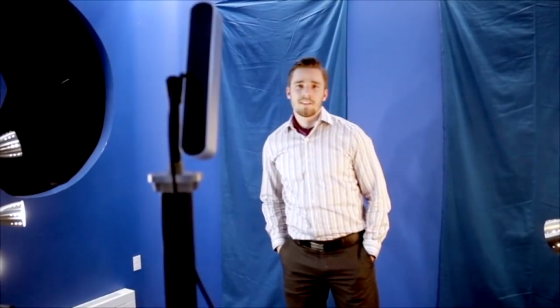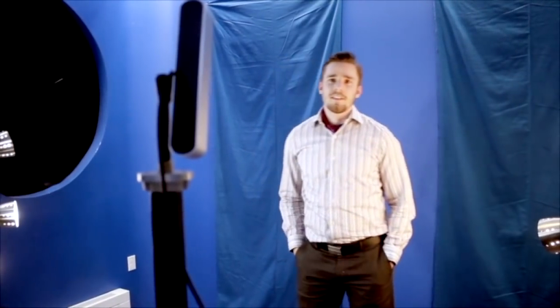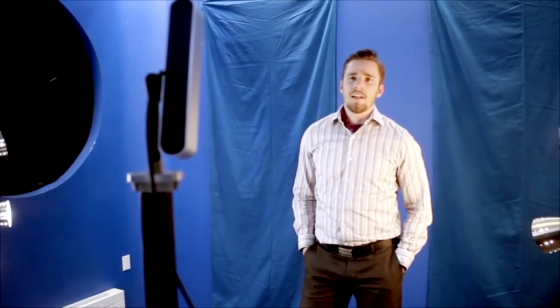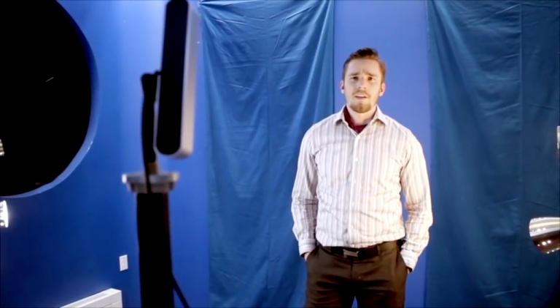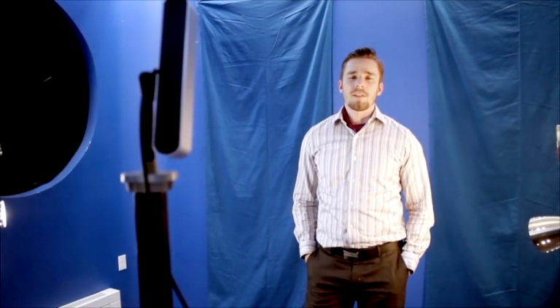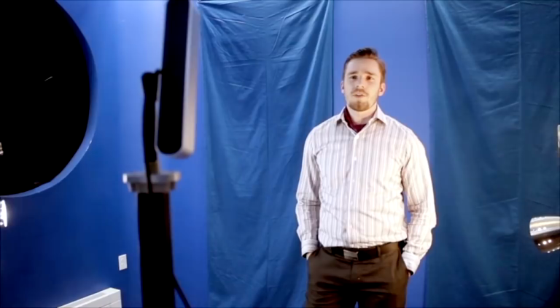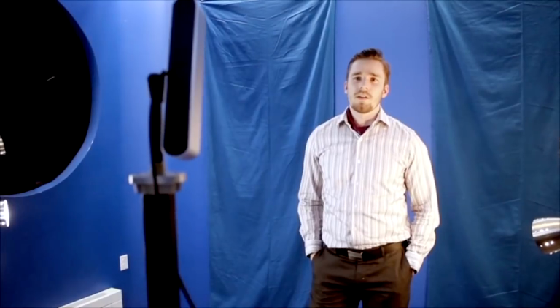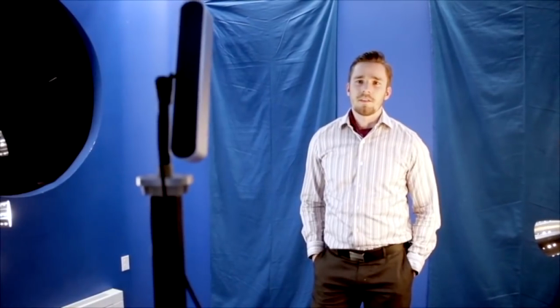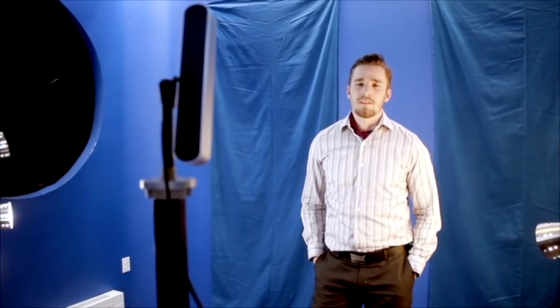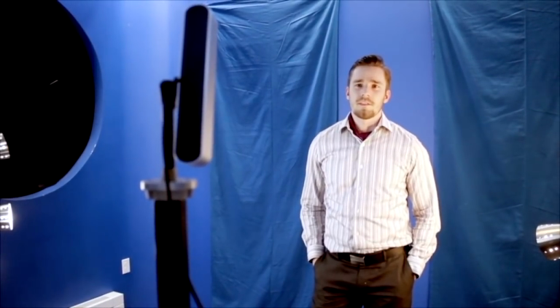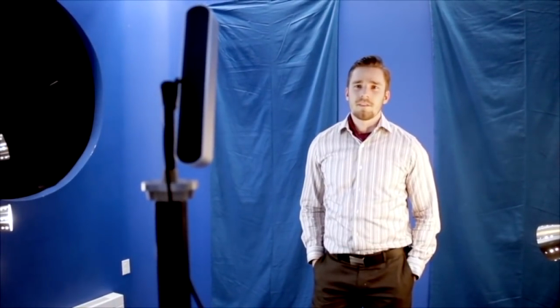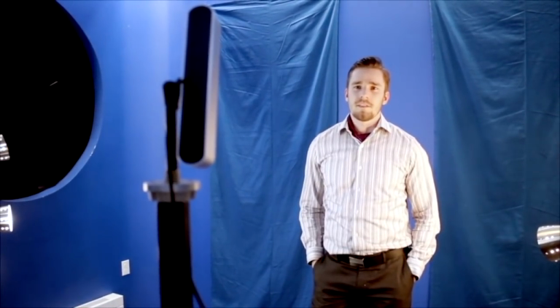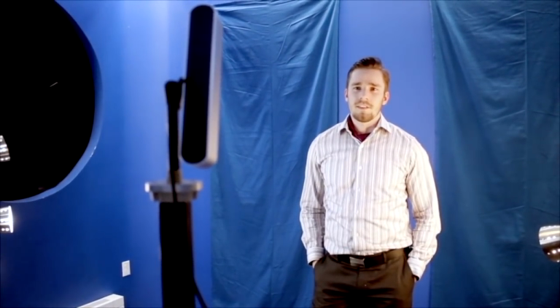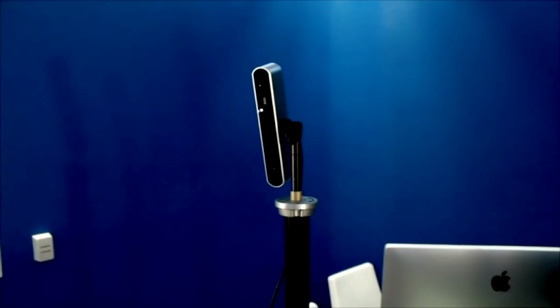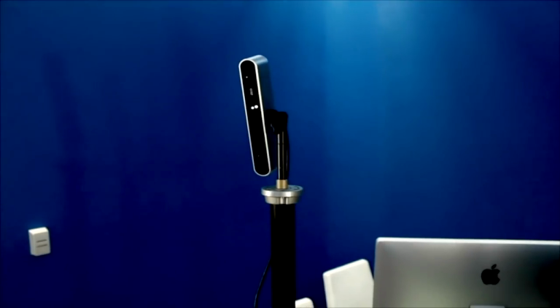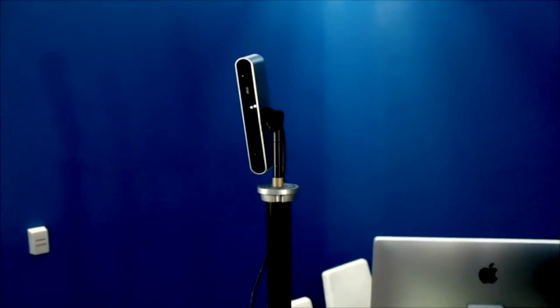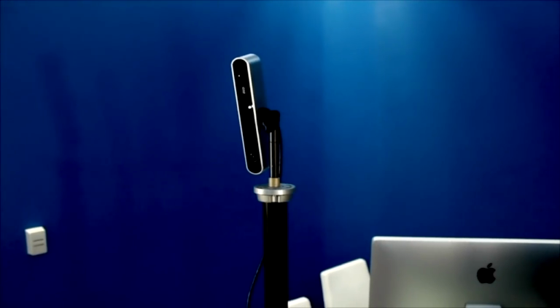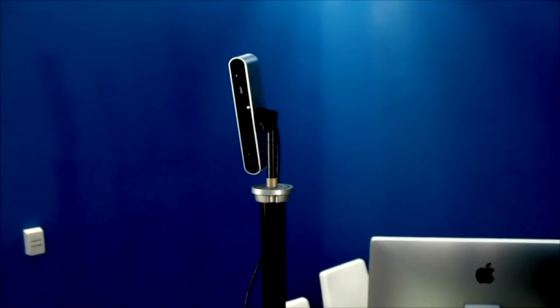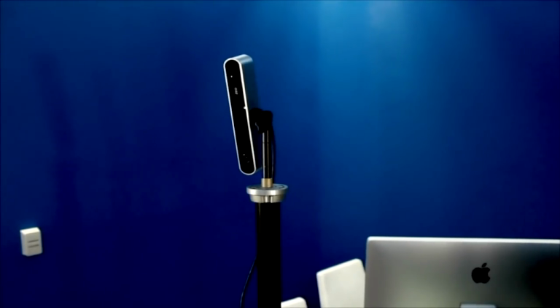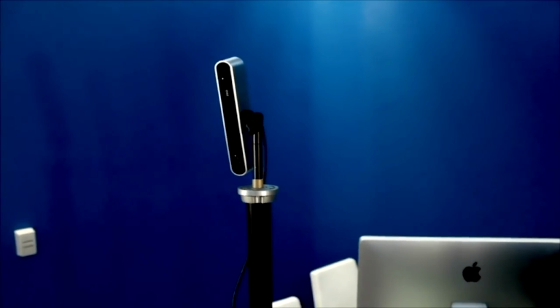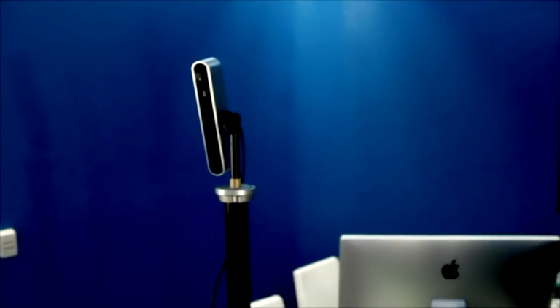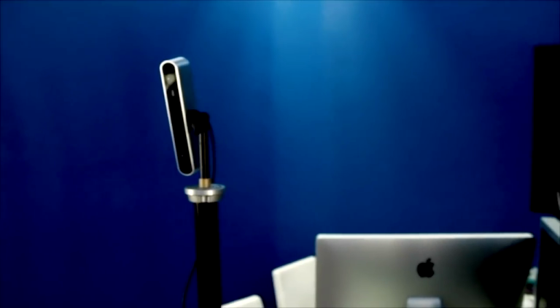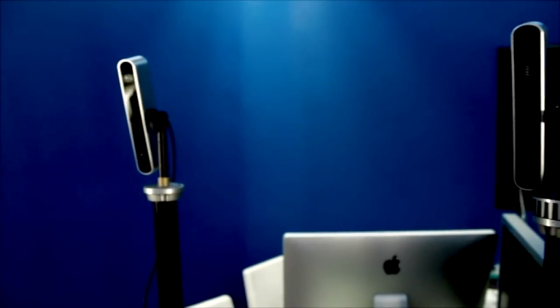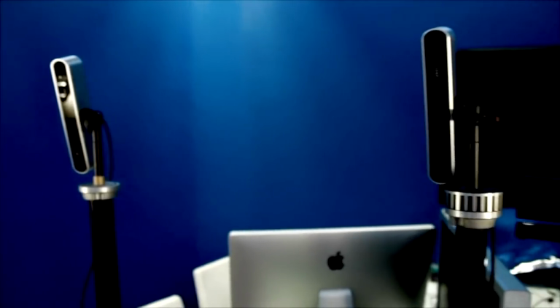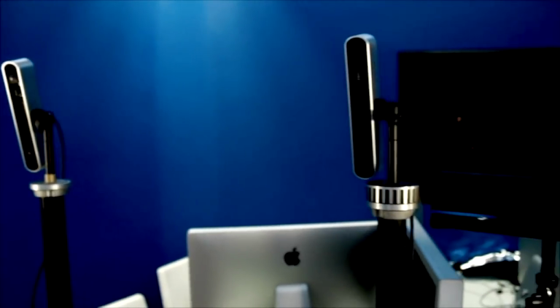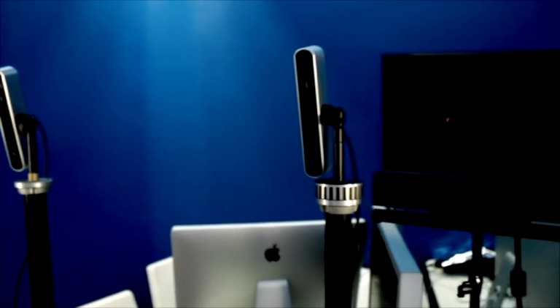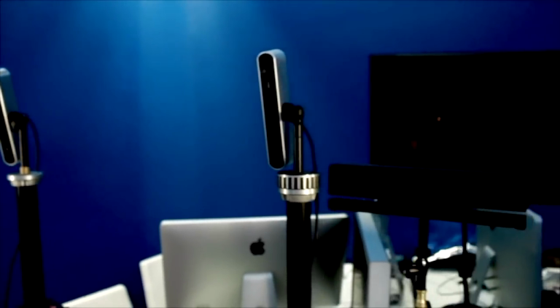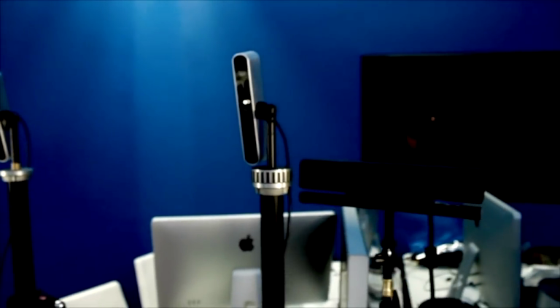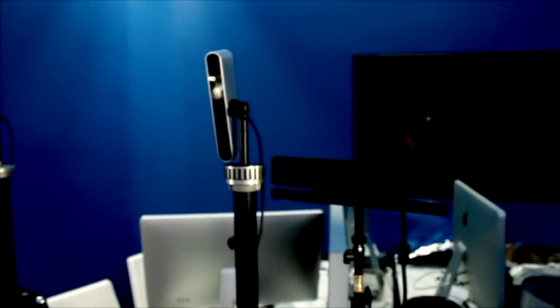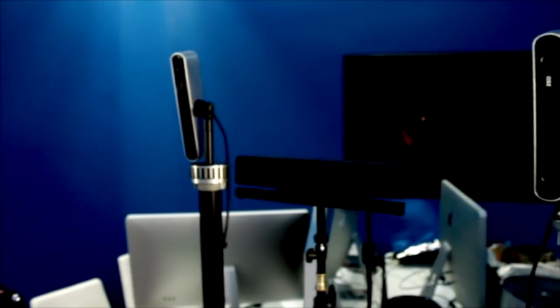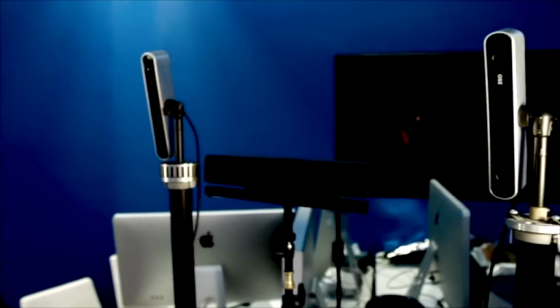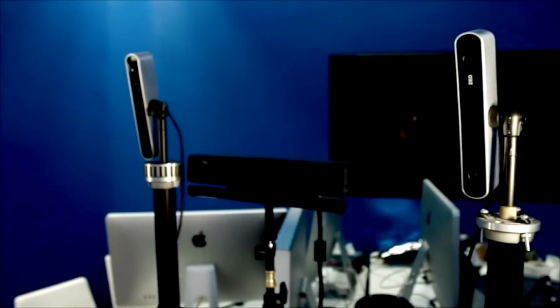Here, we see how TeleHuman 2 captures the light field of the remote participant using 3D surround video. Rather than relying on infrared depth cameras, TeleHuman 2 uses a cluster of stereoscopic Z cameras that work in full daylight.